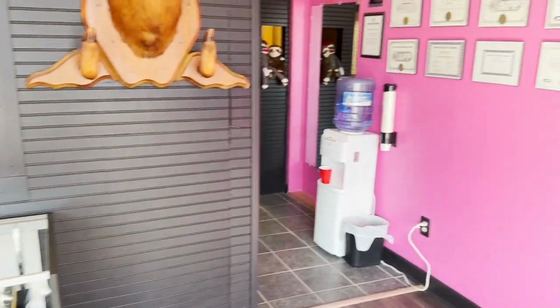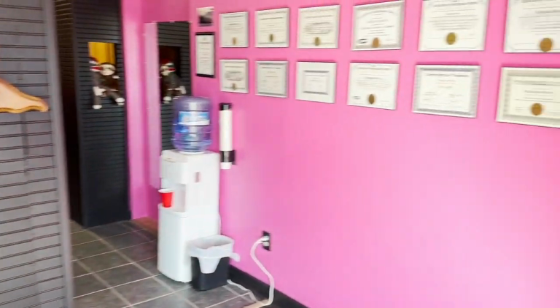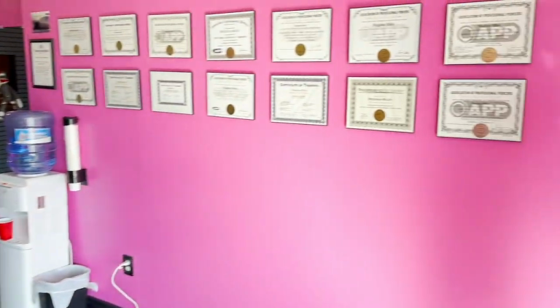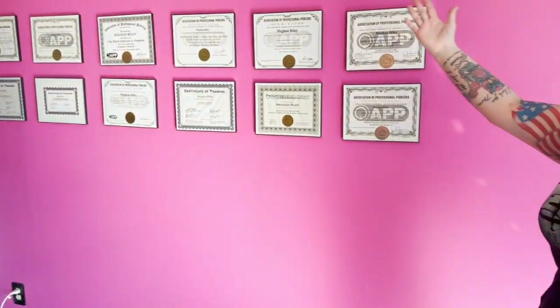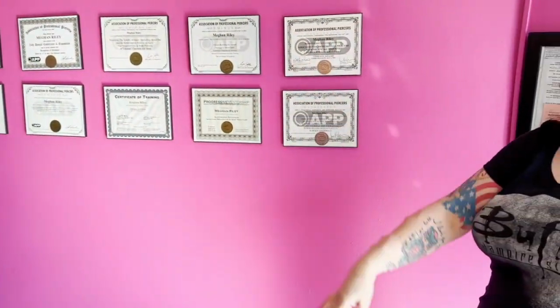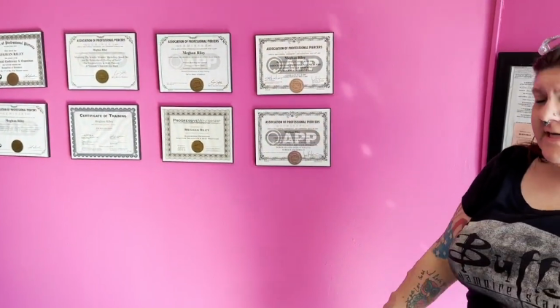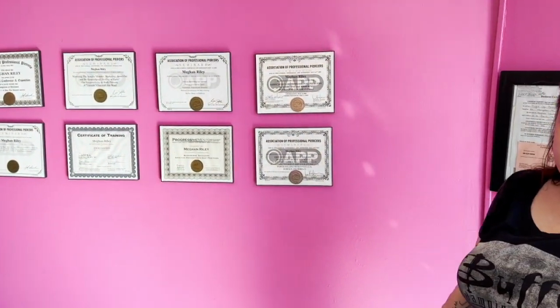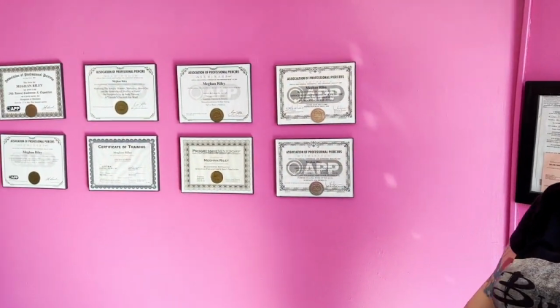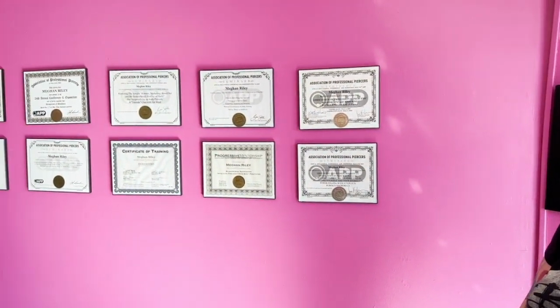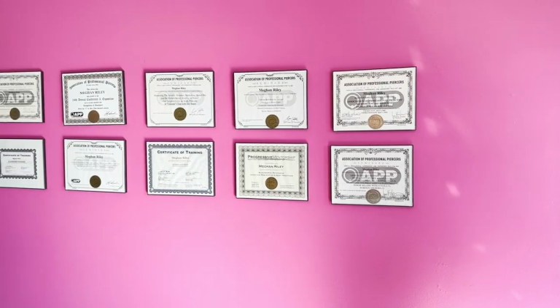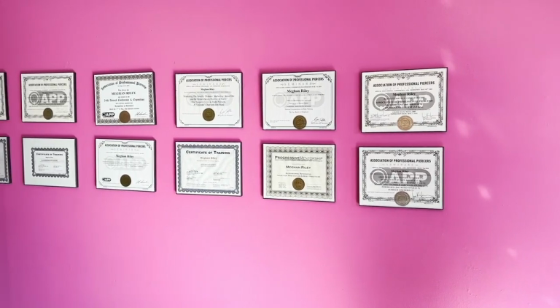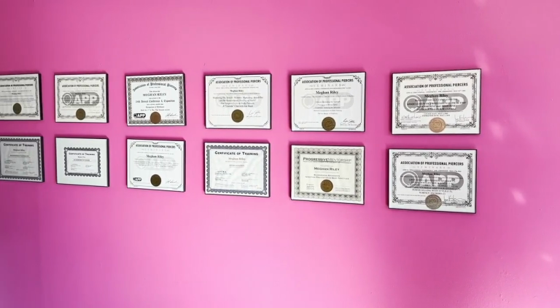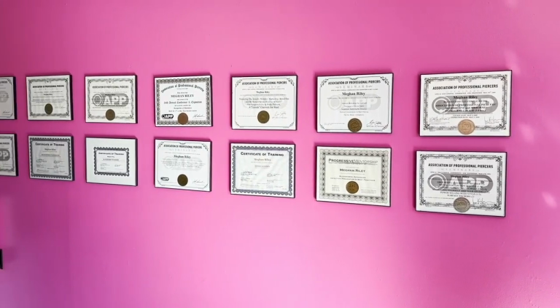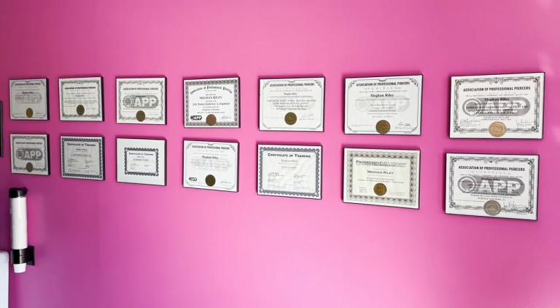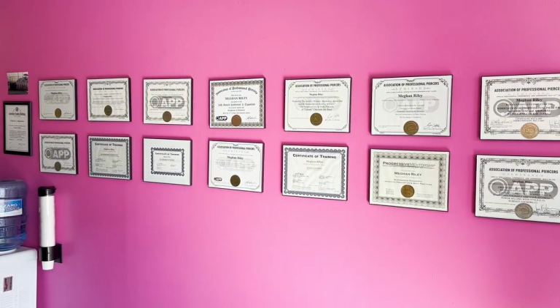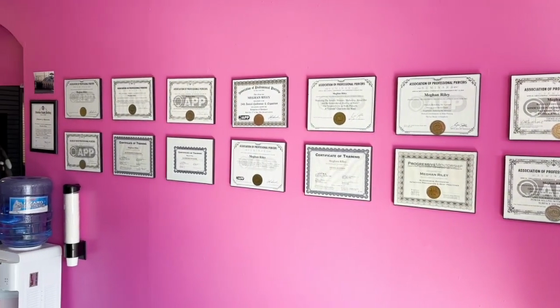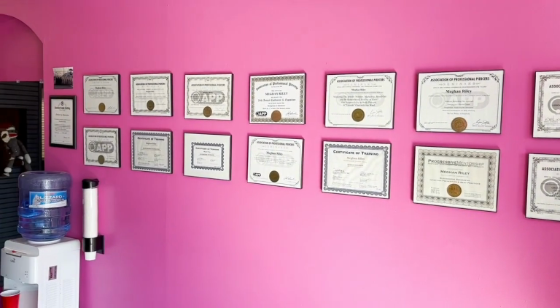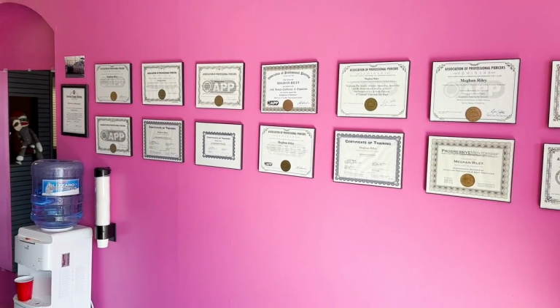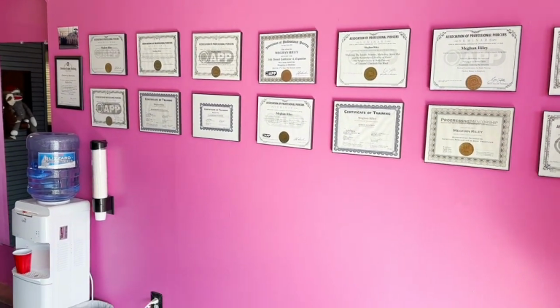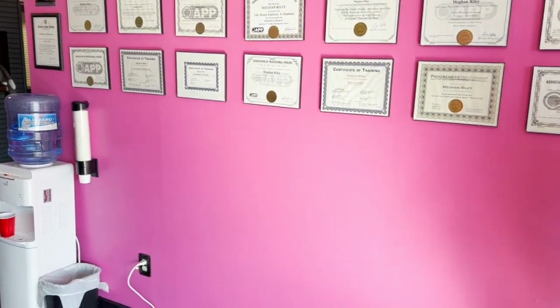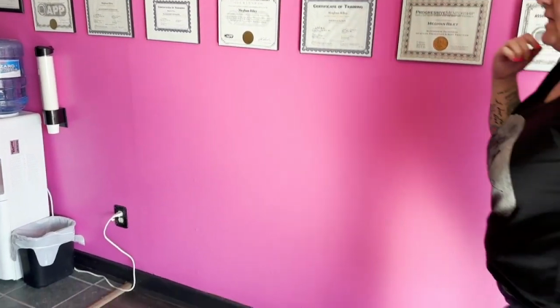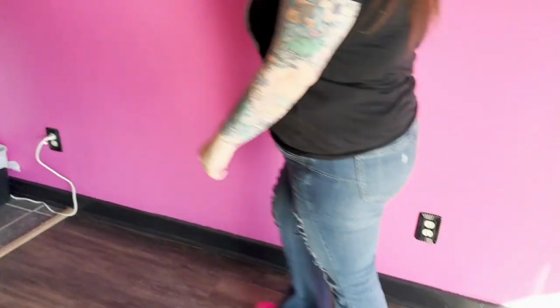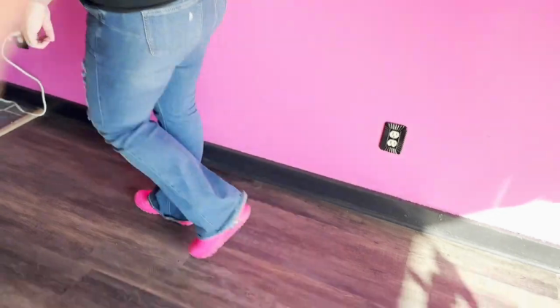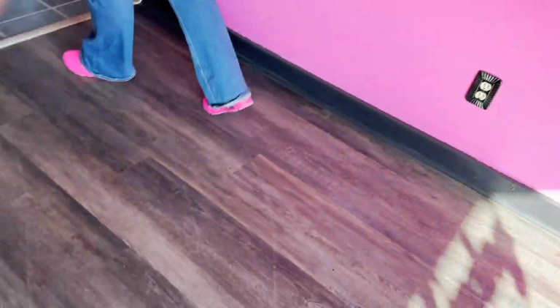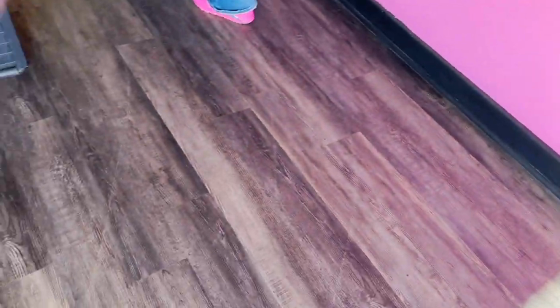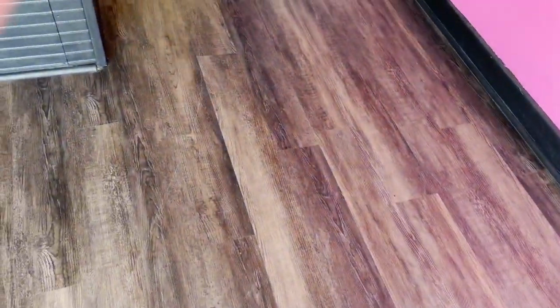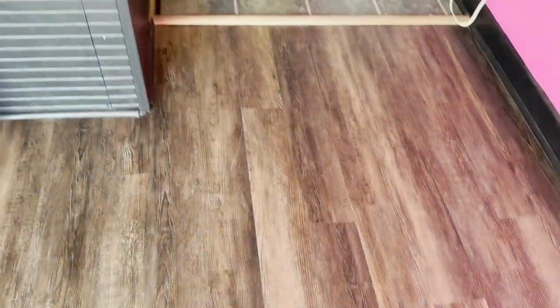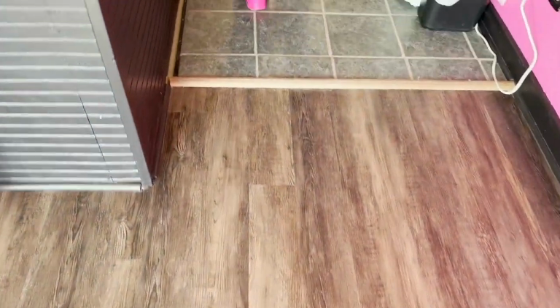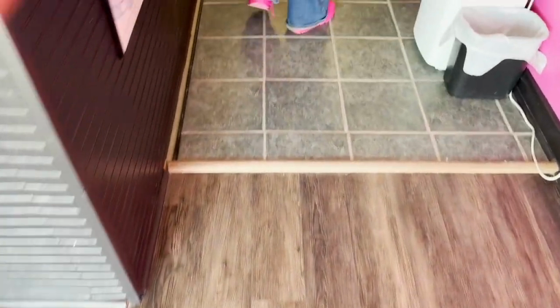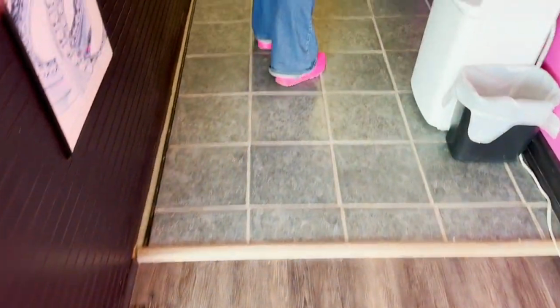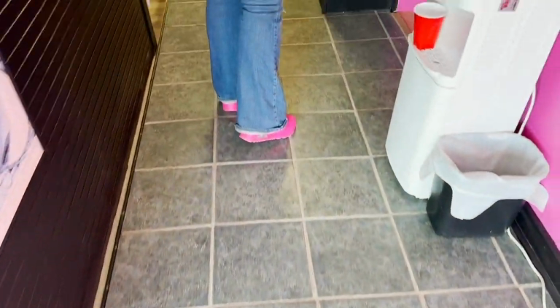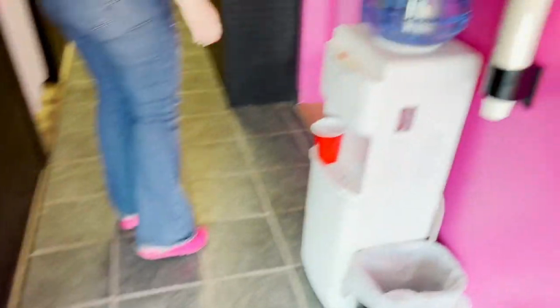Over here, all the education I have. And then heading back to the waiting room — water if need be.